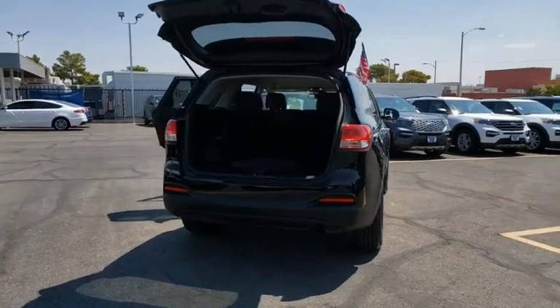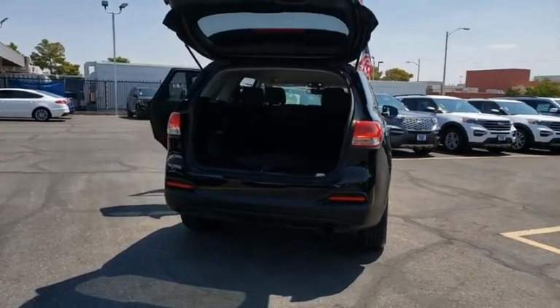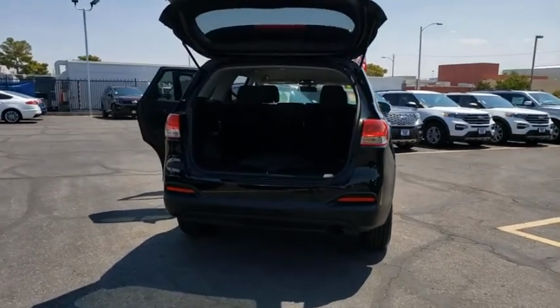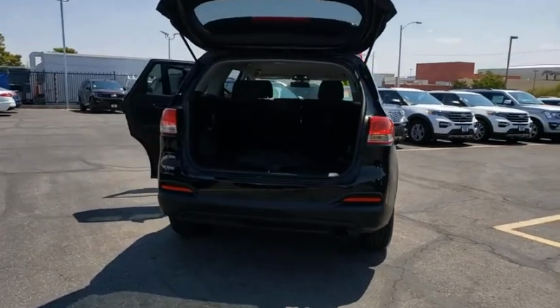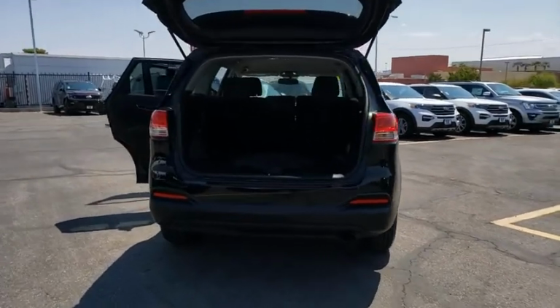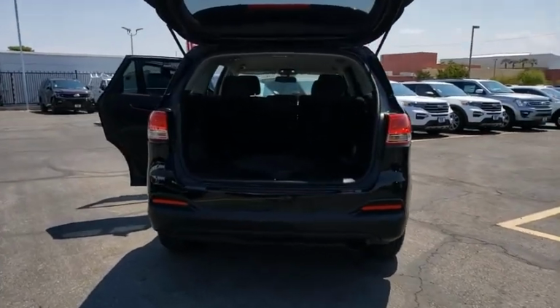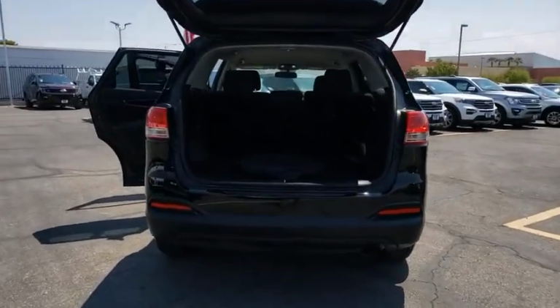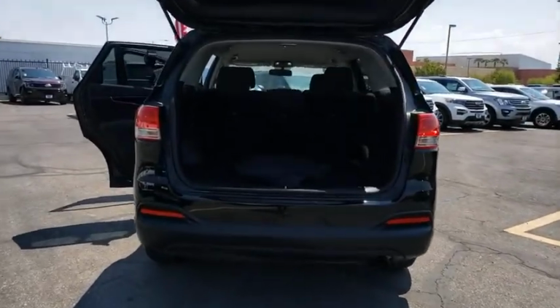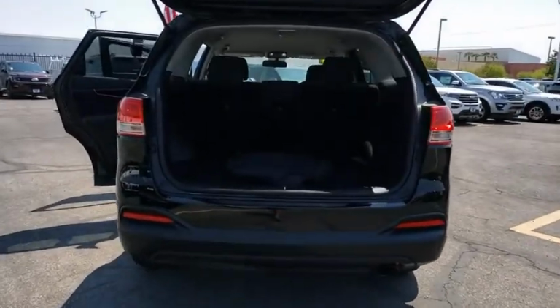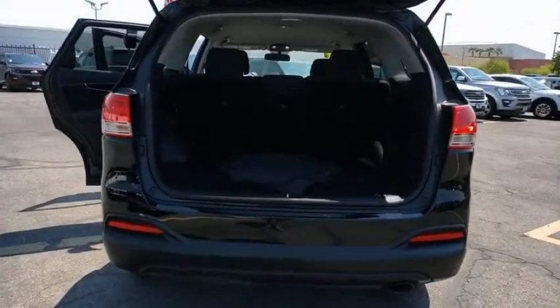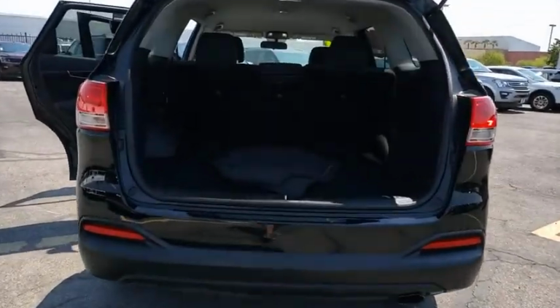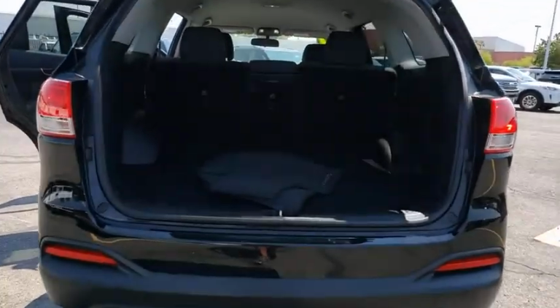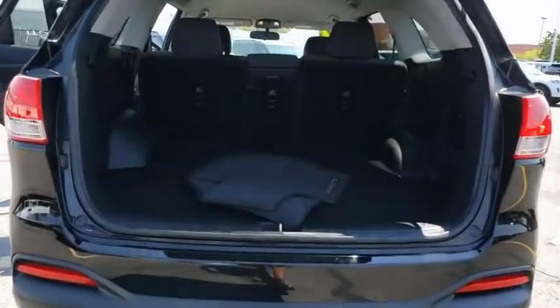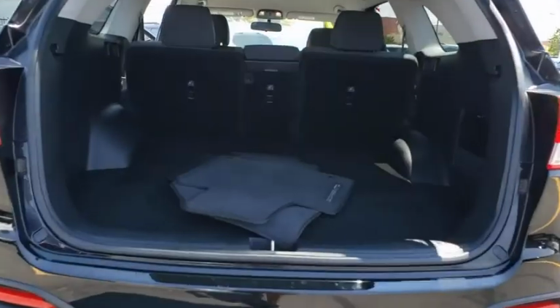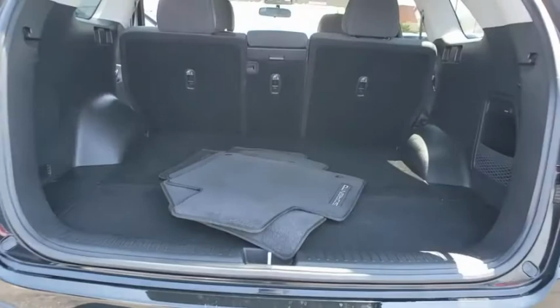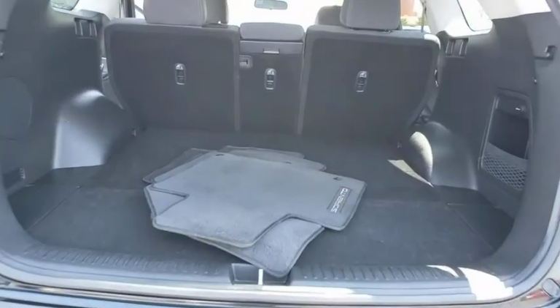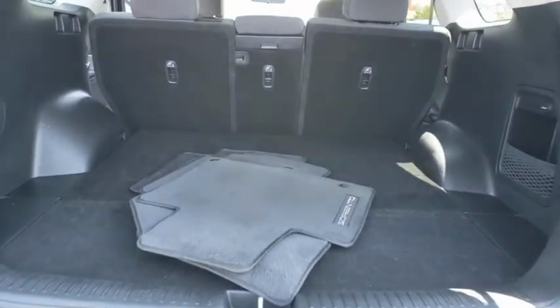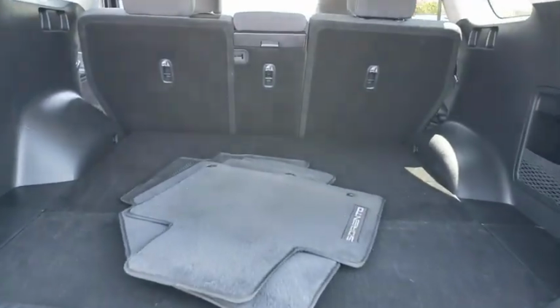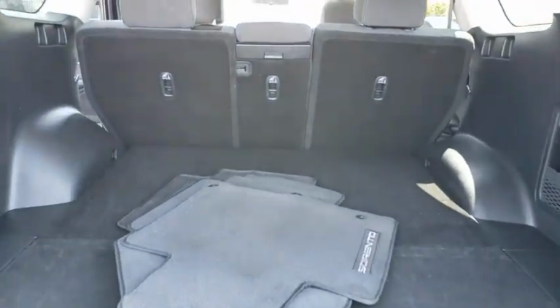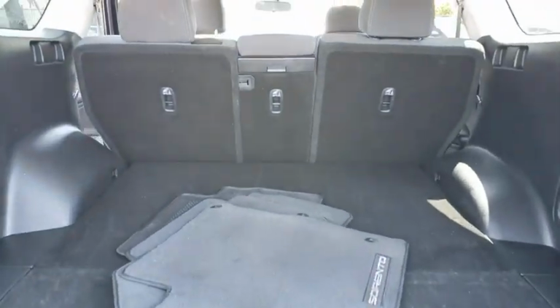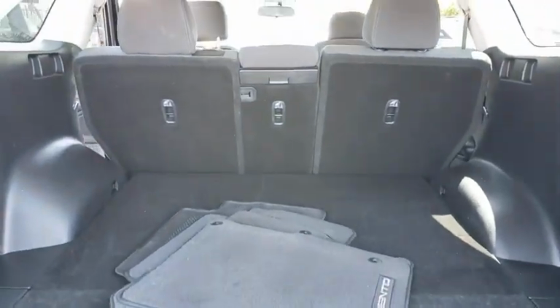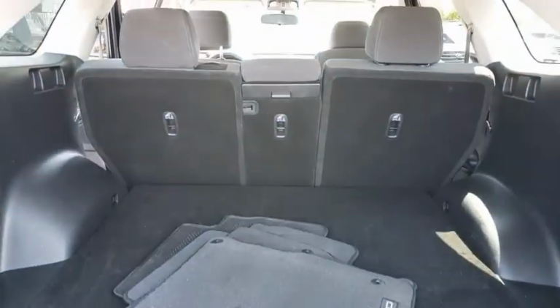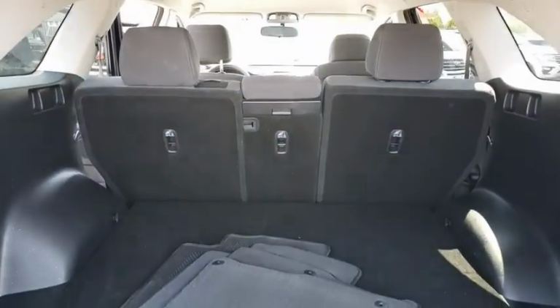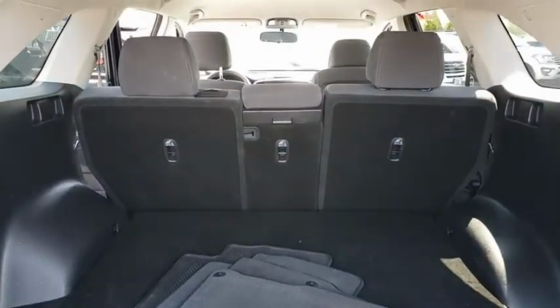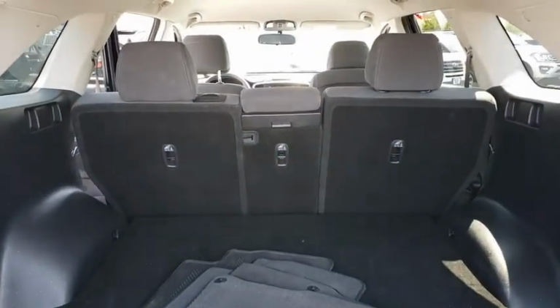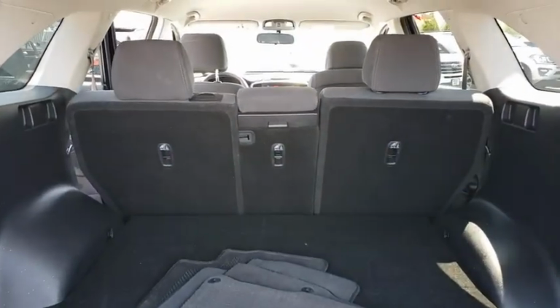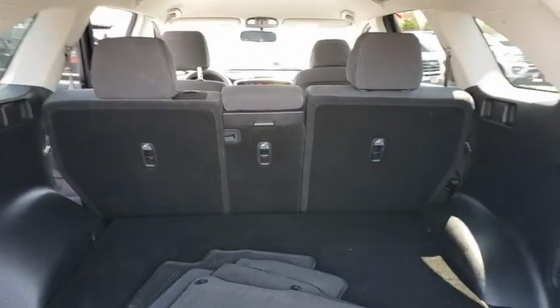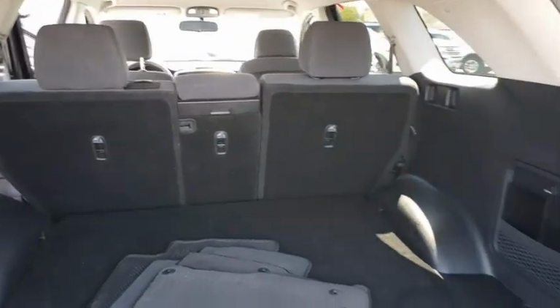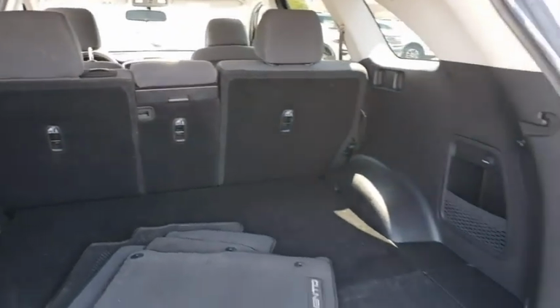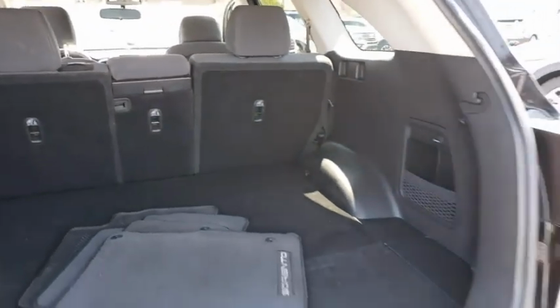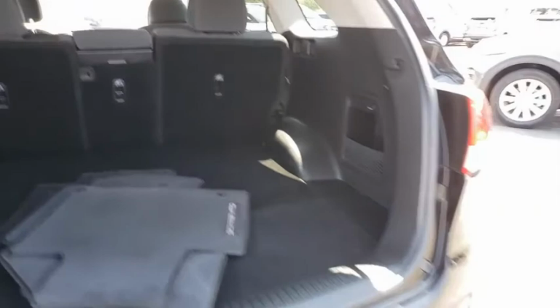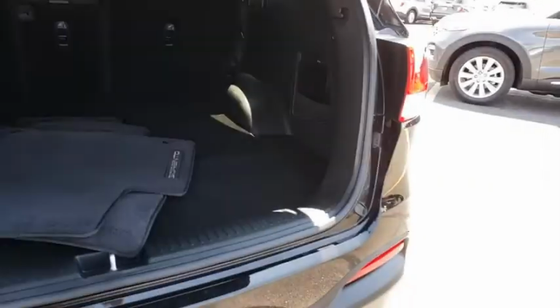This vehicle has less than 45,000 miles. Here are some of this vehicle's great options: traction control, Bluetooth, dual airbags, alloy wheels, power steering.